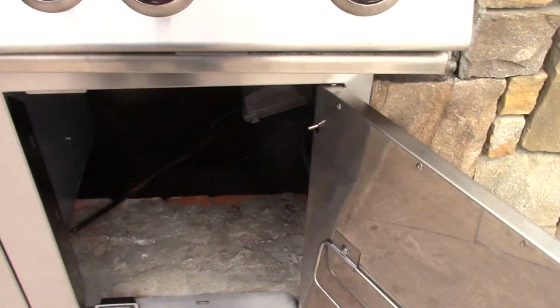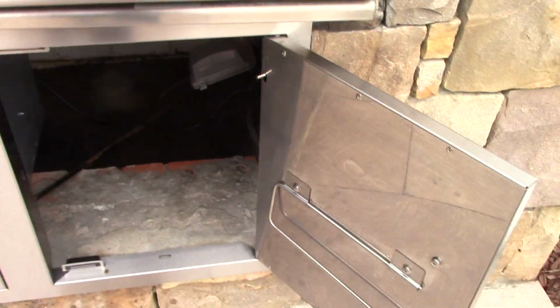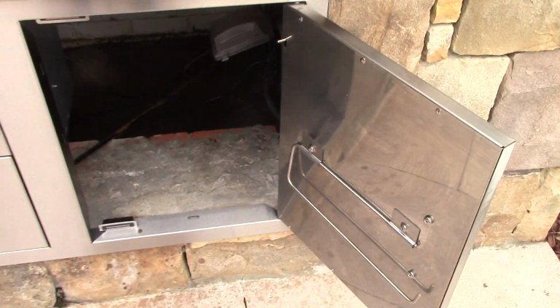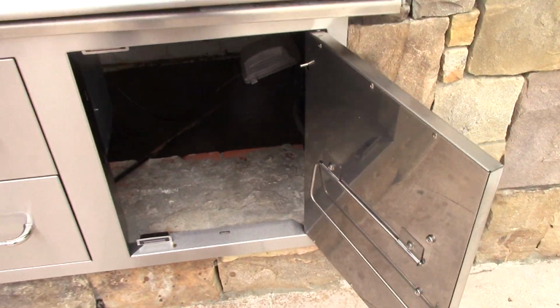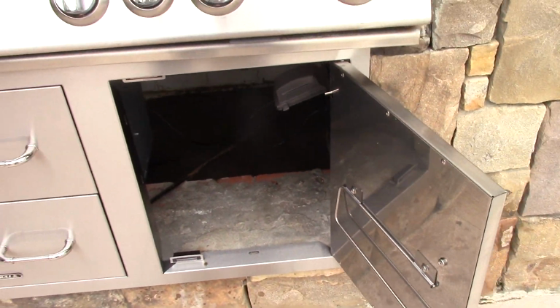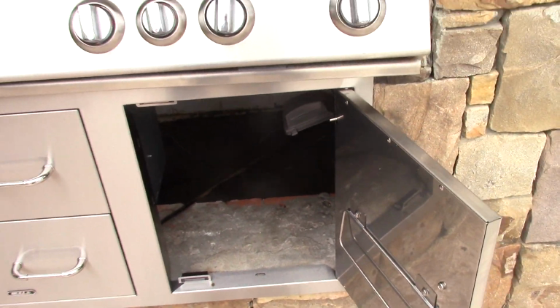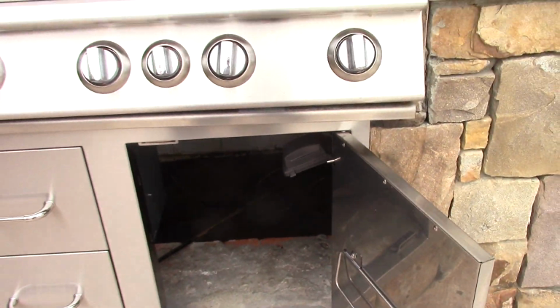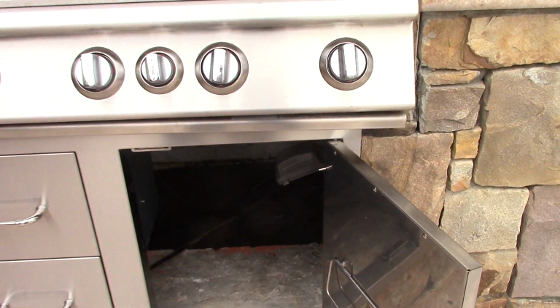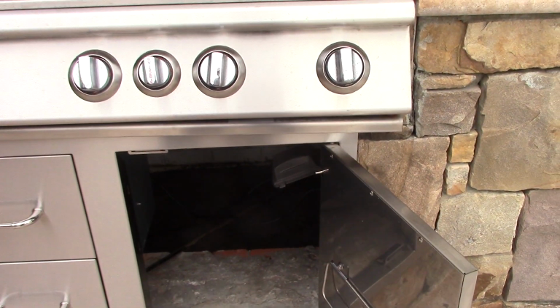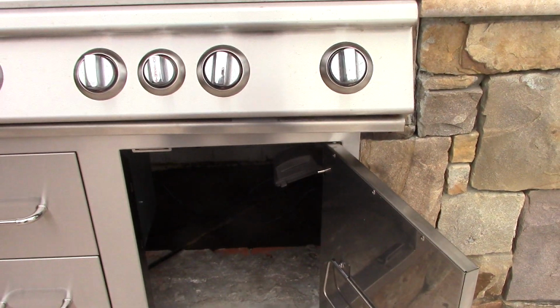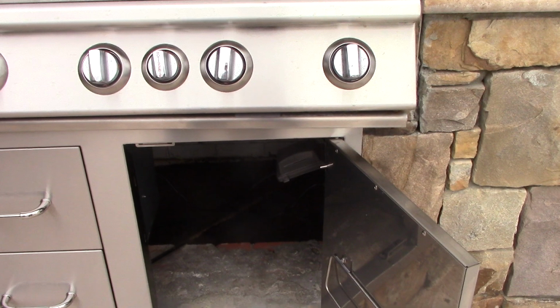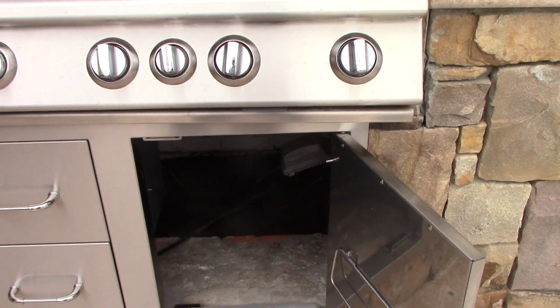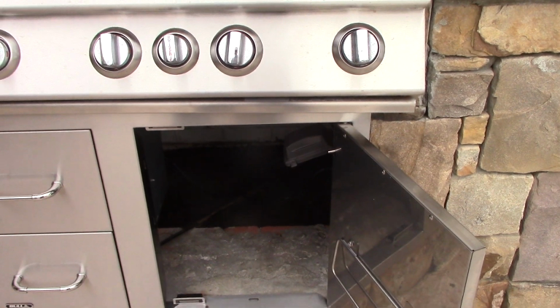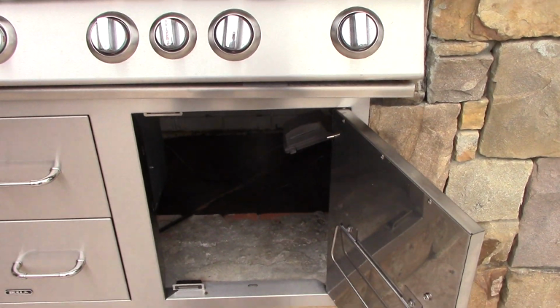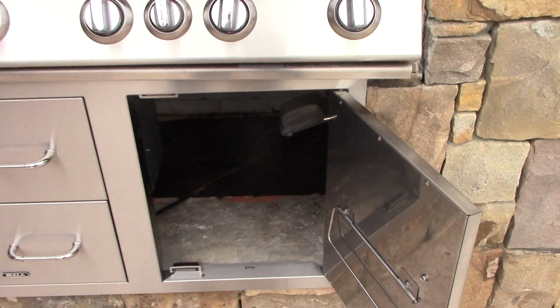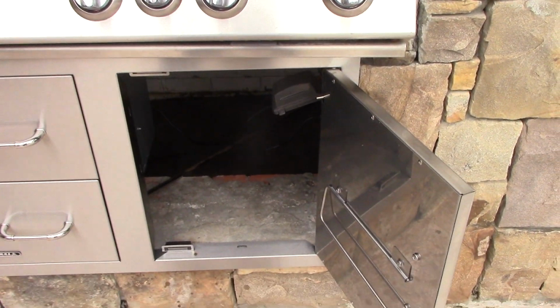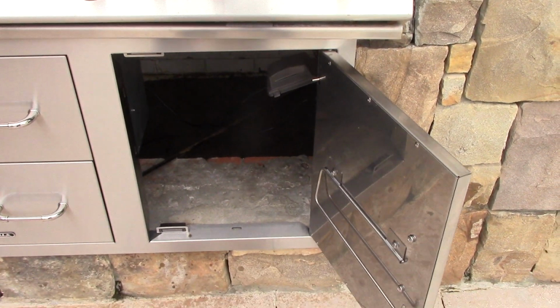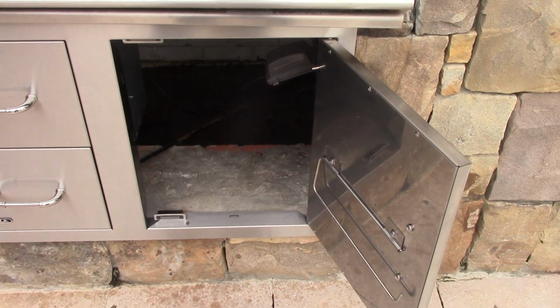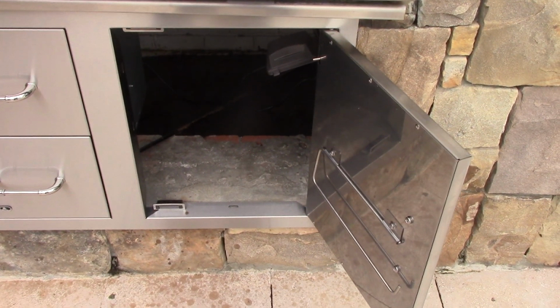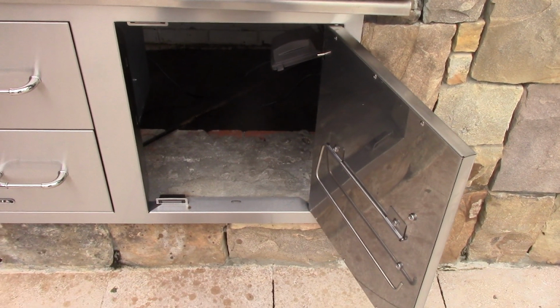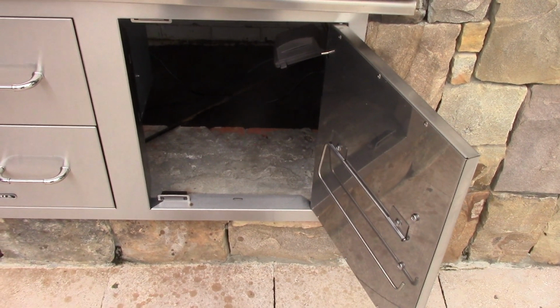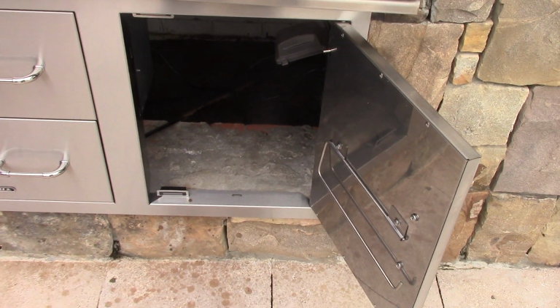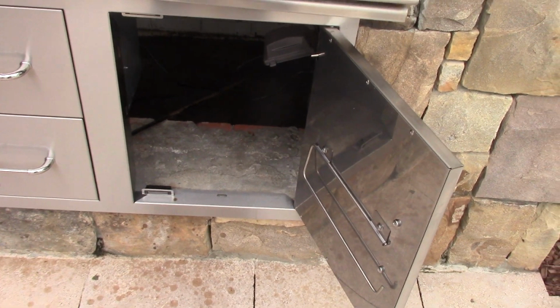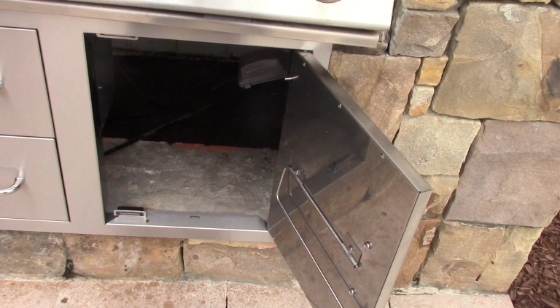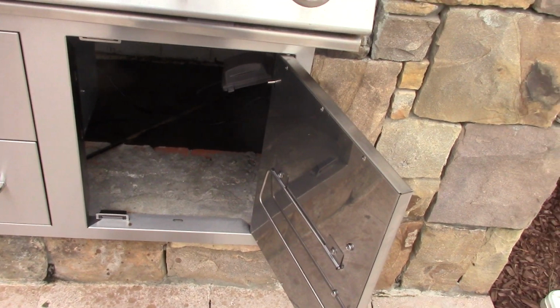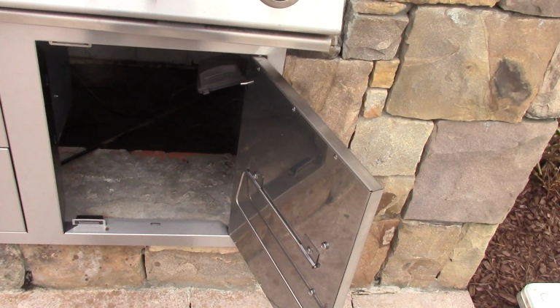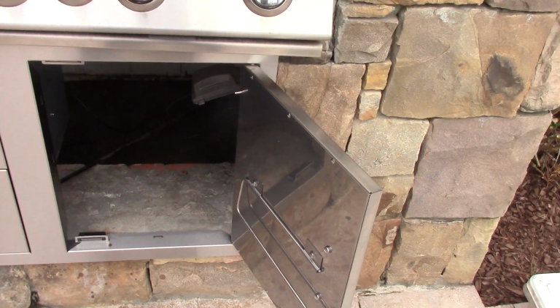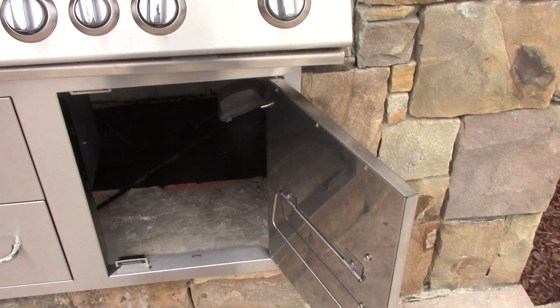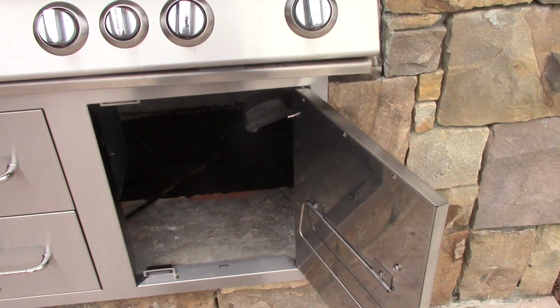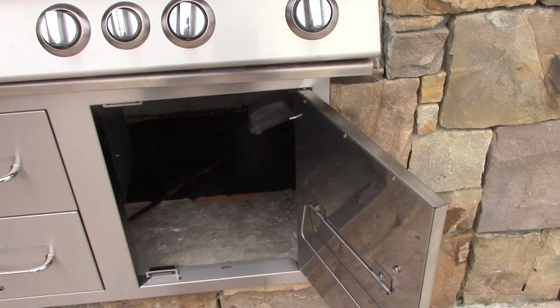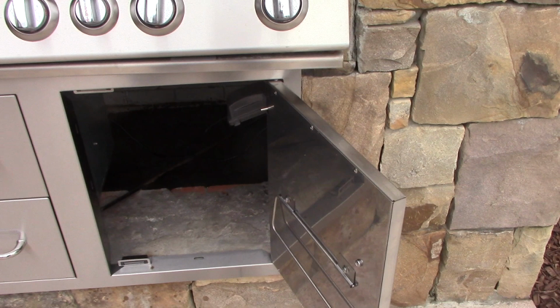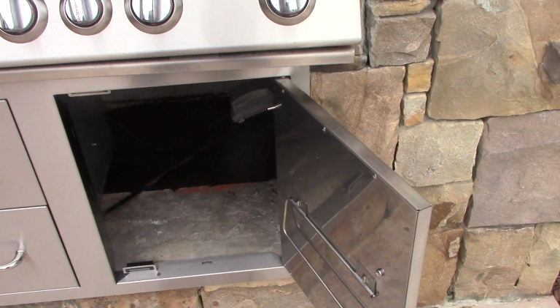So this was good news — everything's rodent free under there. There was a lot of debris and it was just nasty, but we got that off the inside.